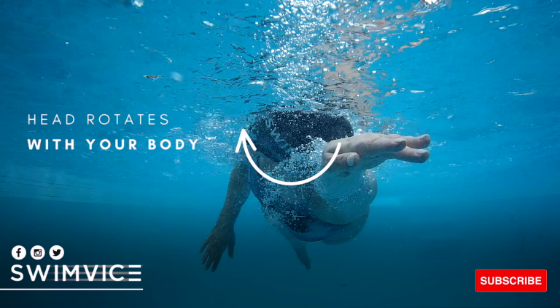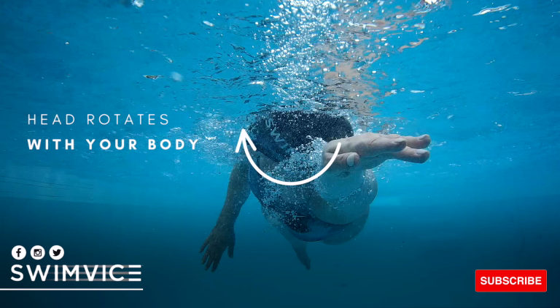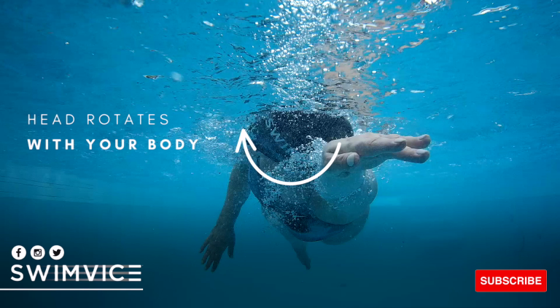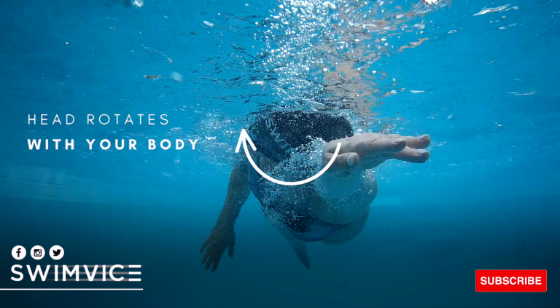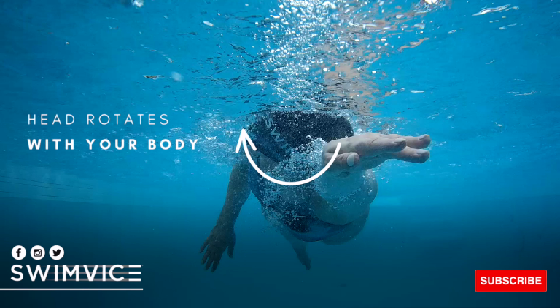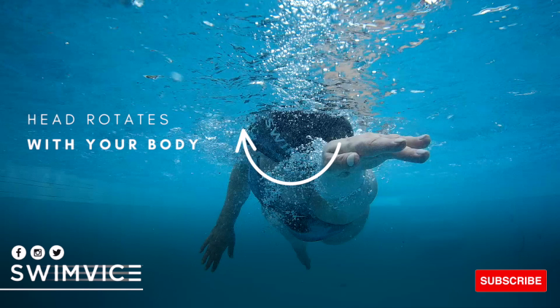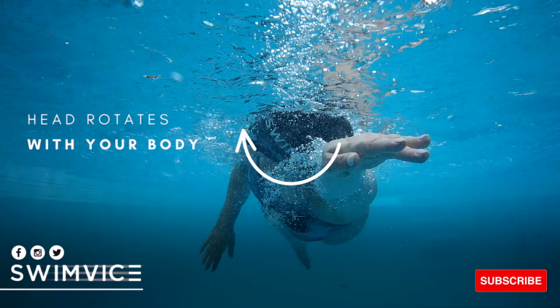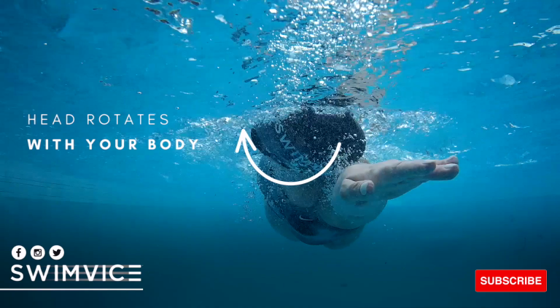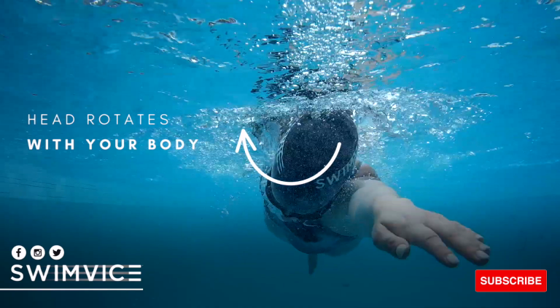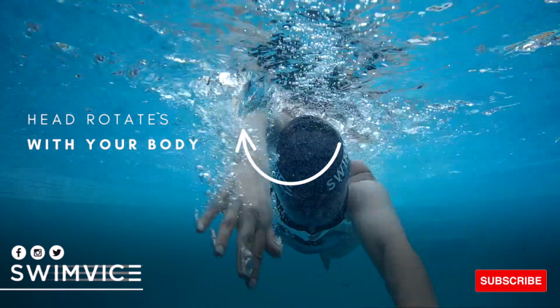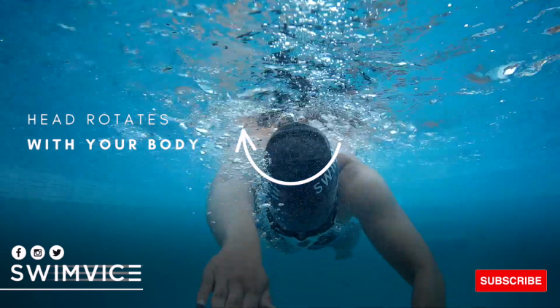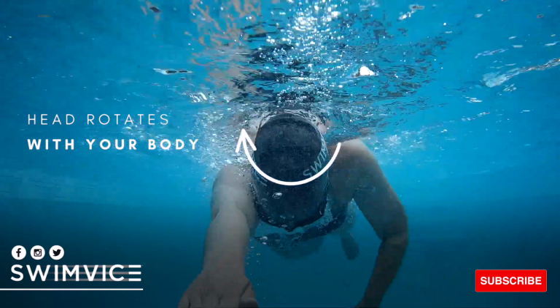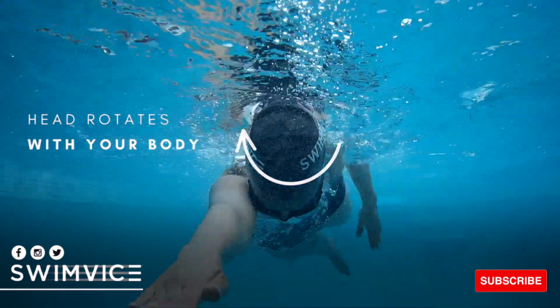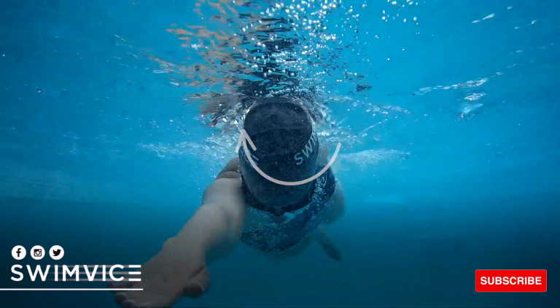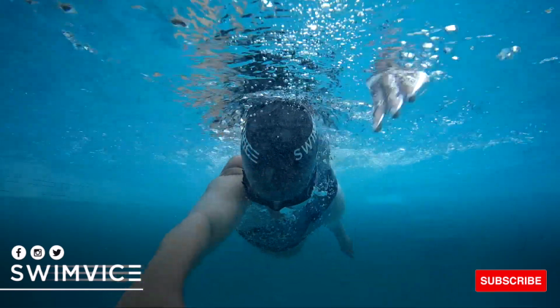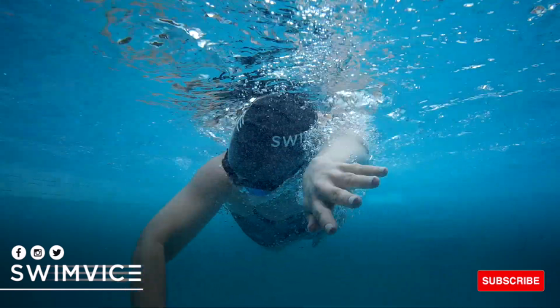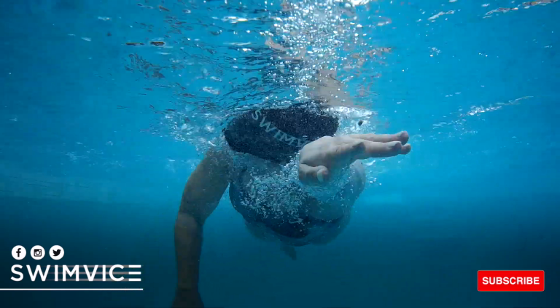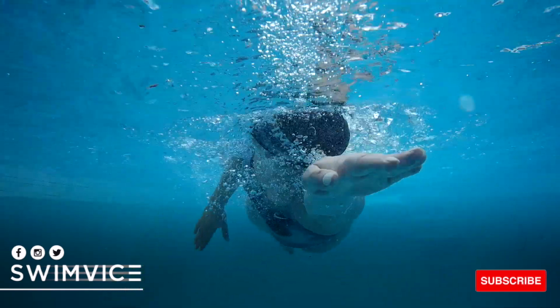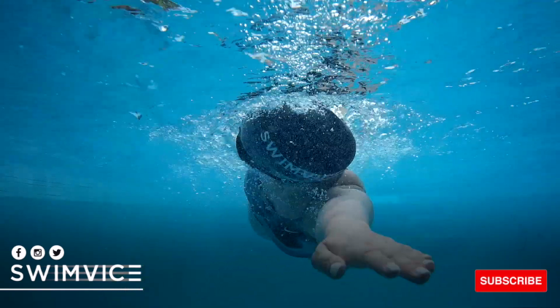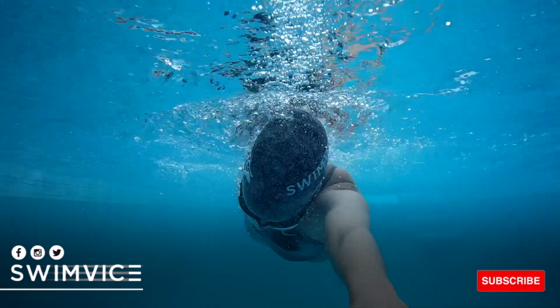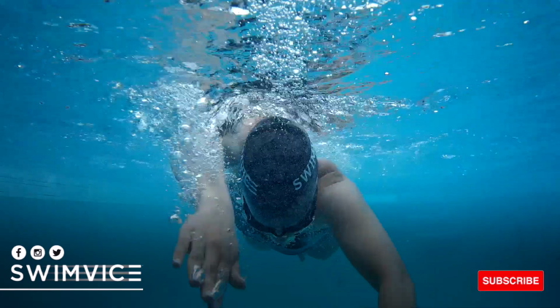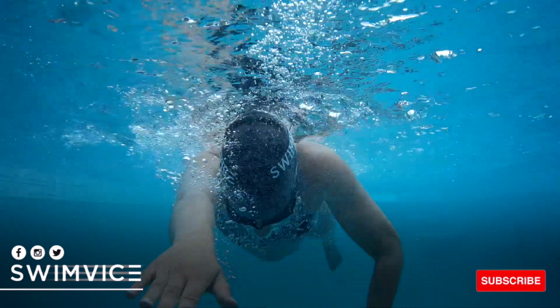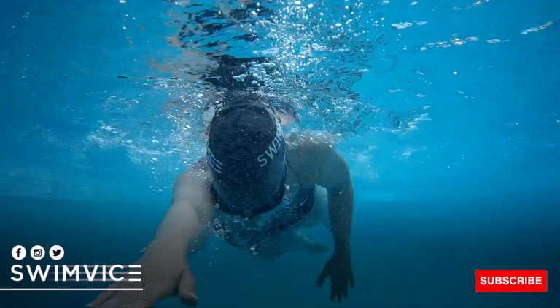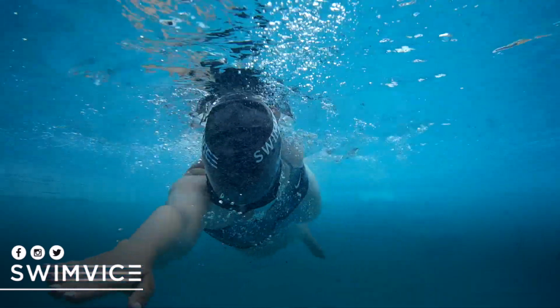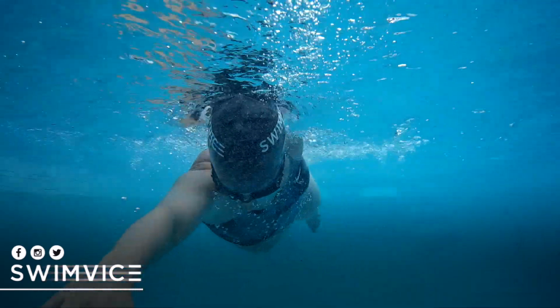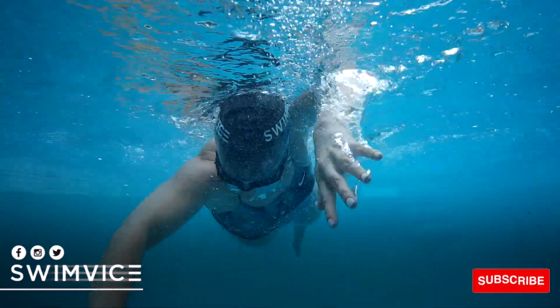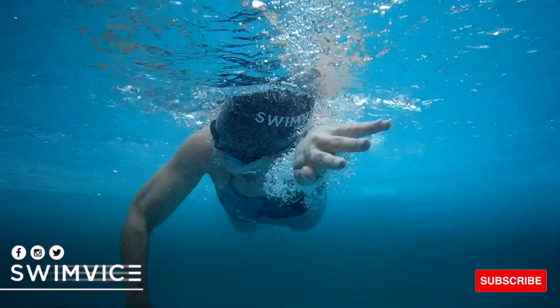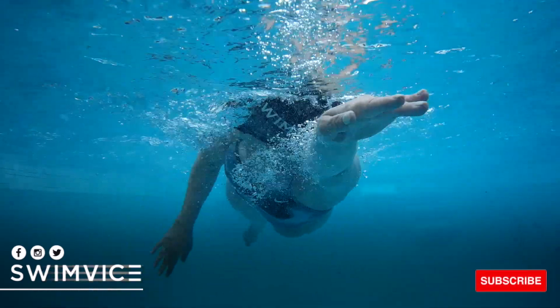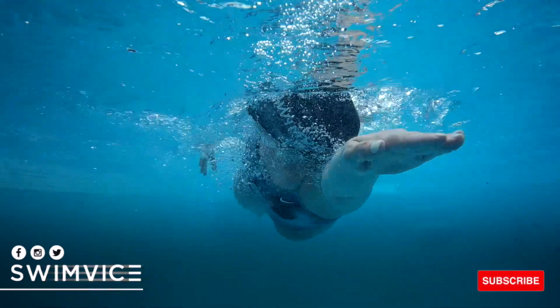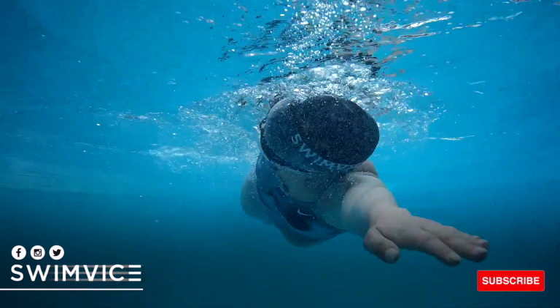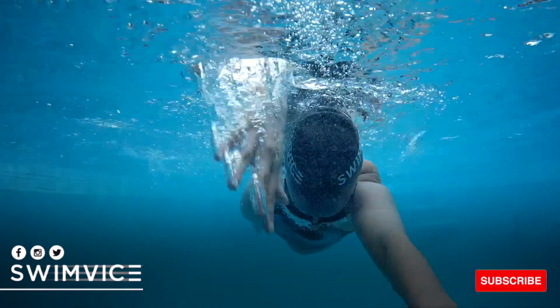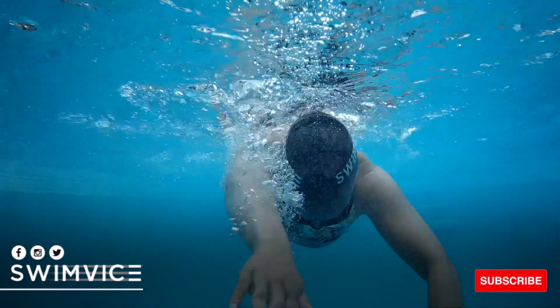And you may take in water when trying to breathe. So the key is to feel that your head position moves exactly when your body rotates. It's not a separate action — it is just one continuous motion guiding you to a breath.